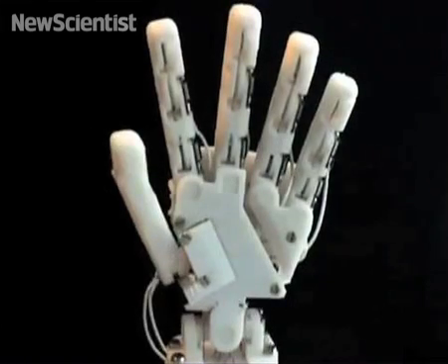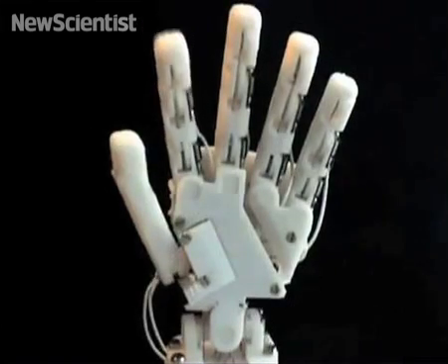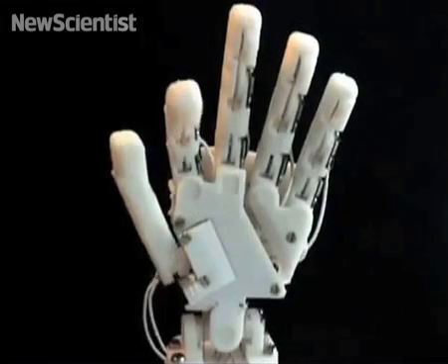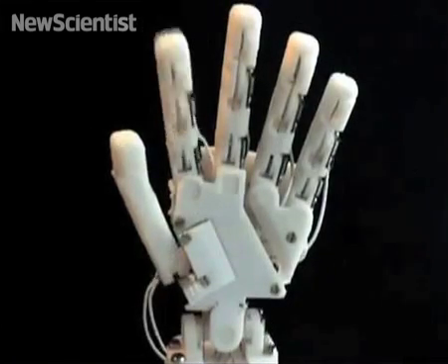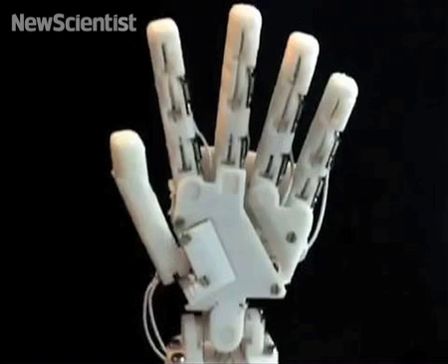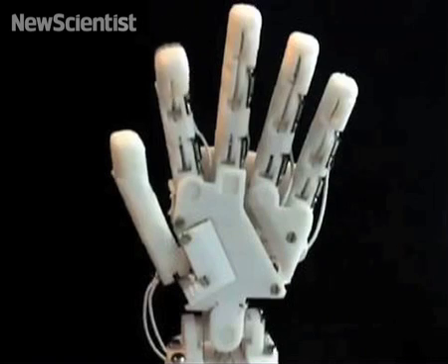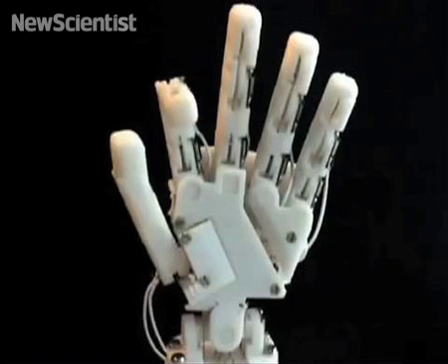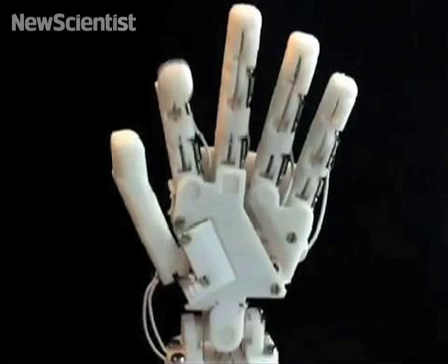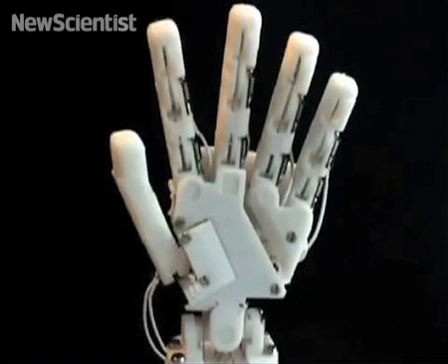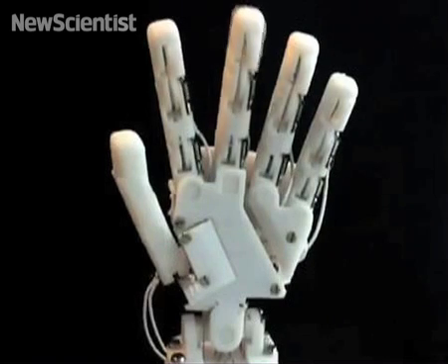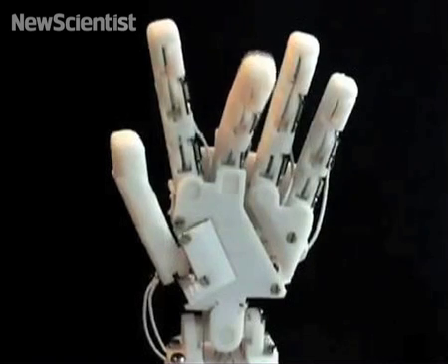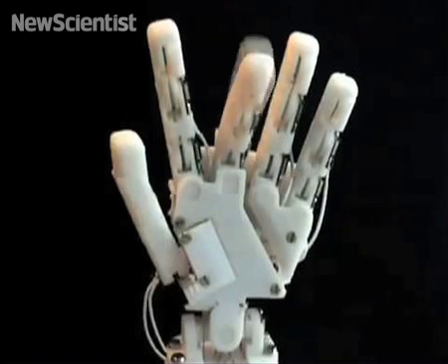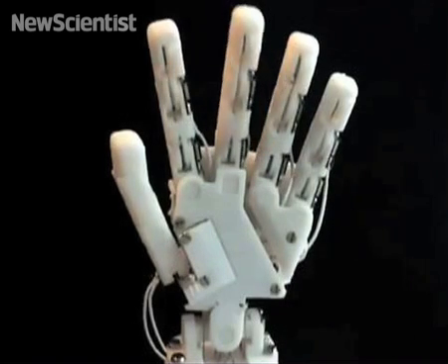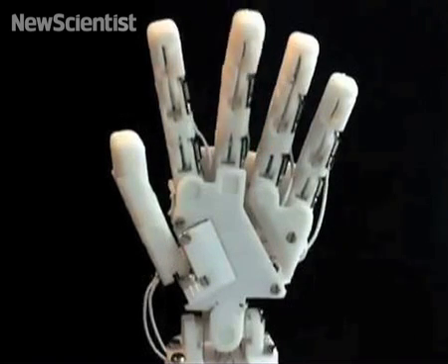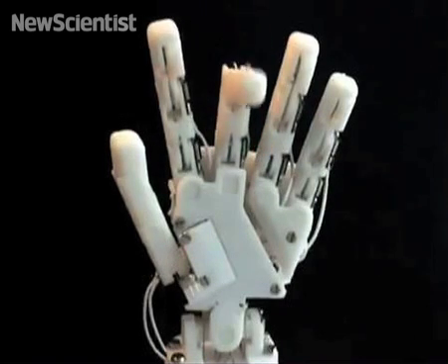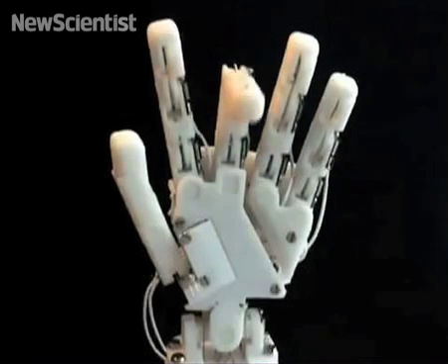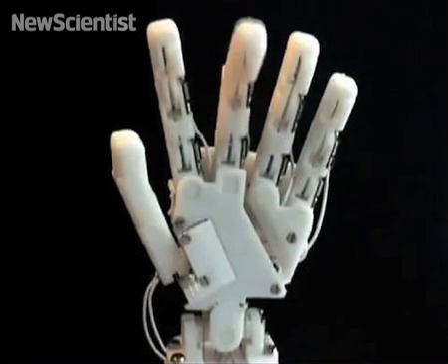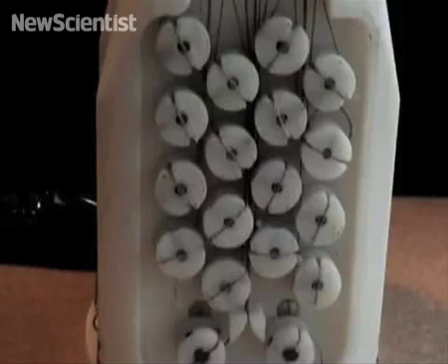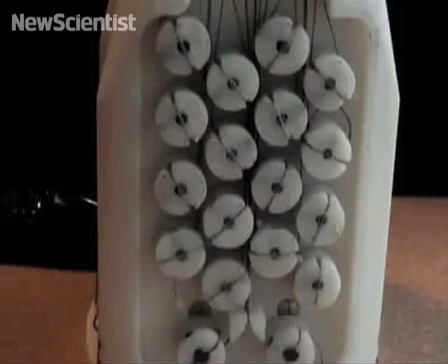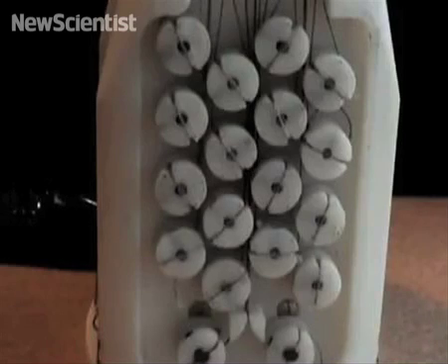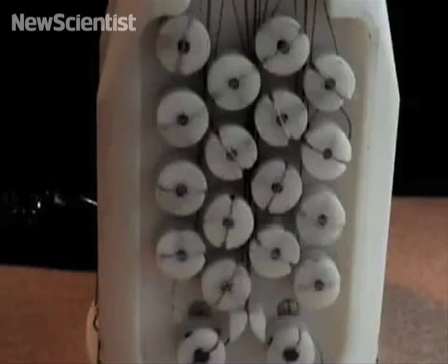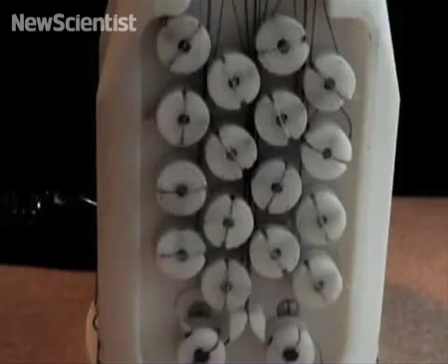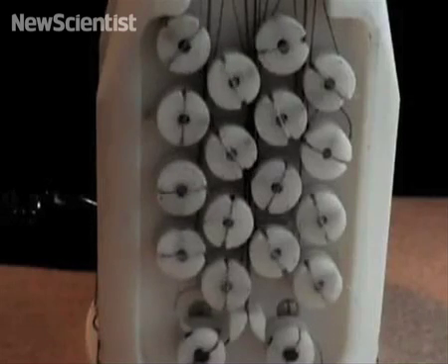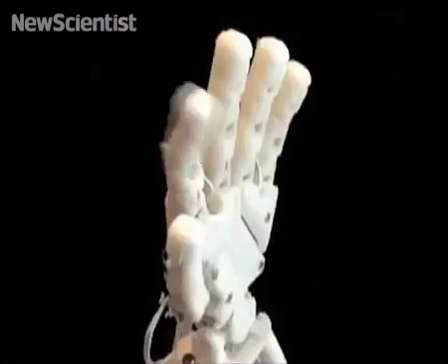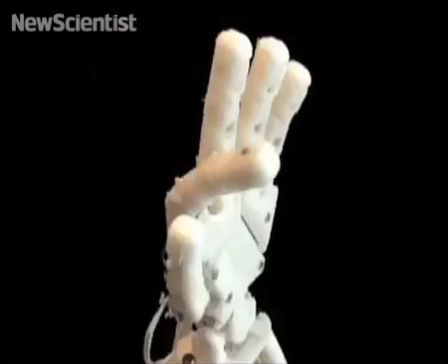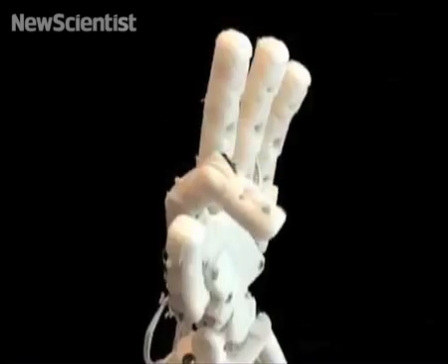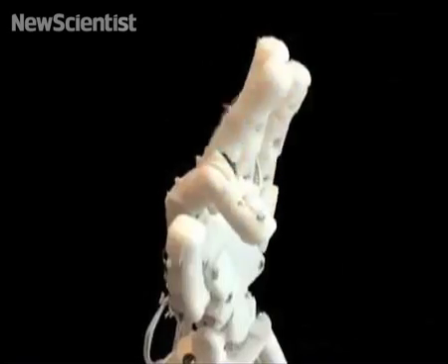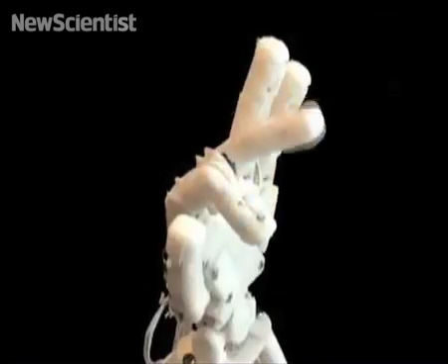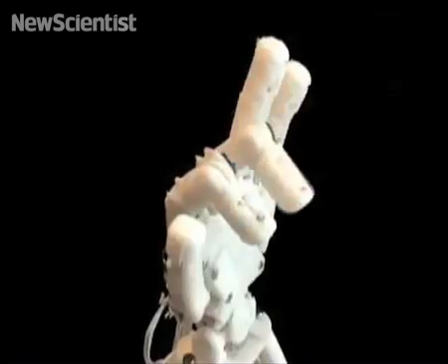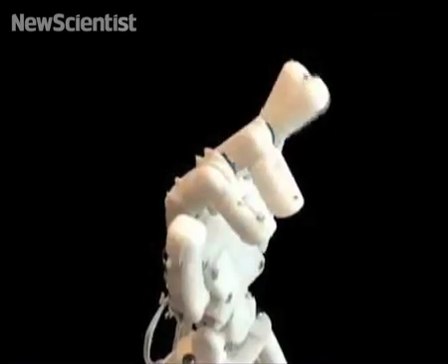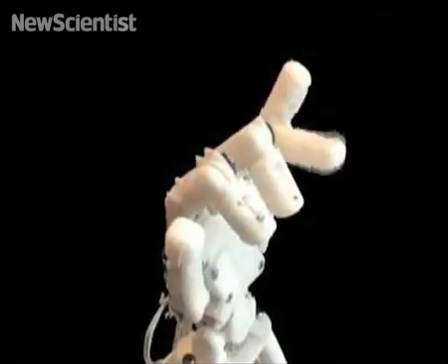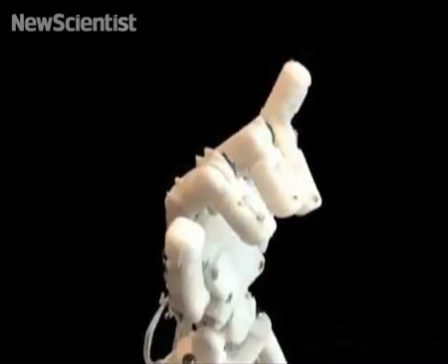According to the team, it's the smallest hand in the world with such dexterity. It will be equipped with sensors to help it pick up objects.